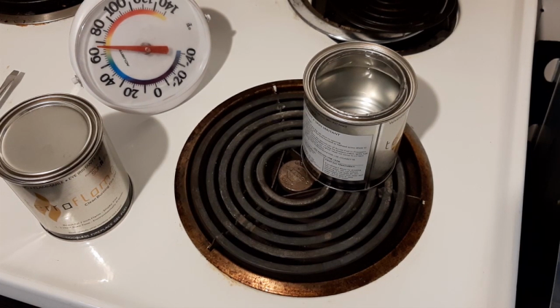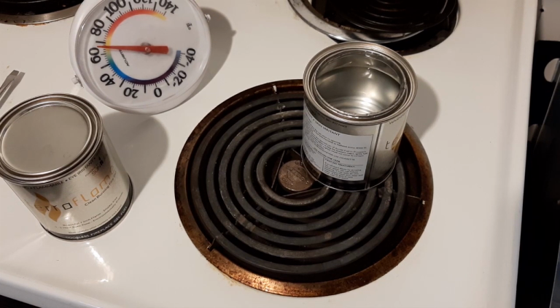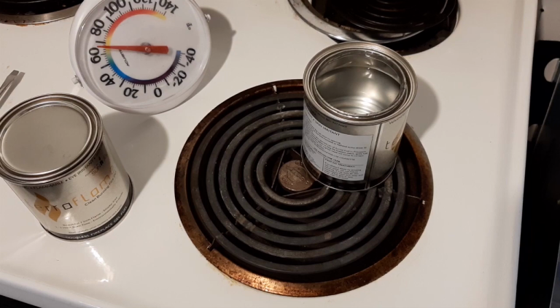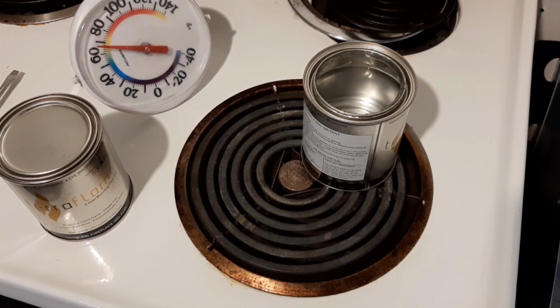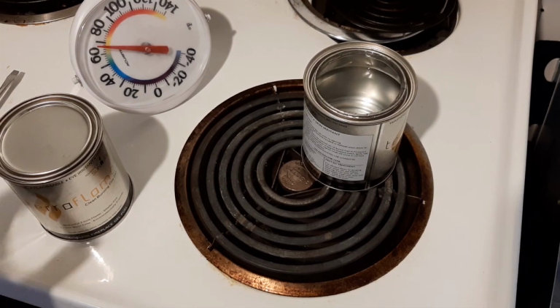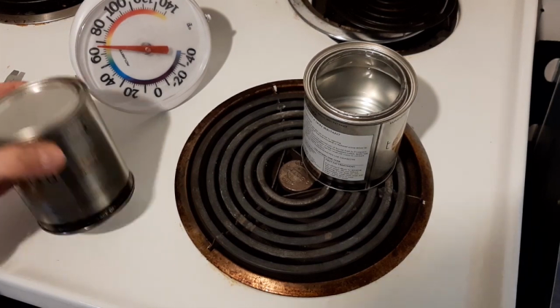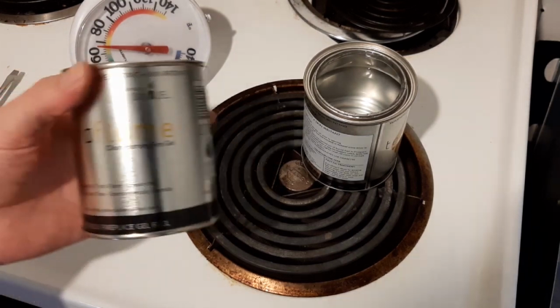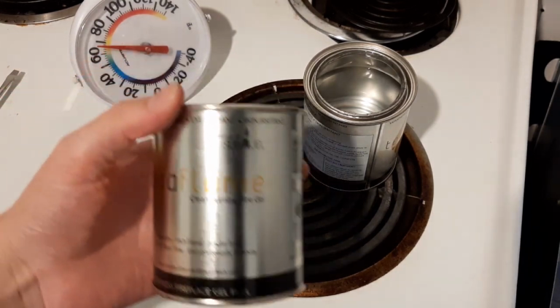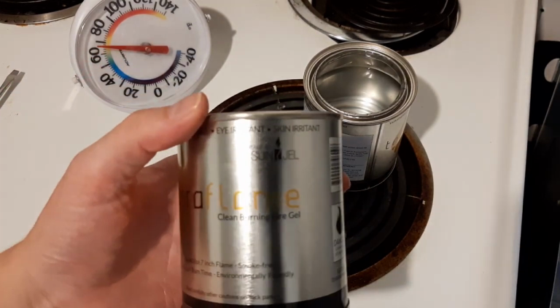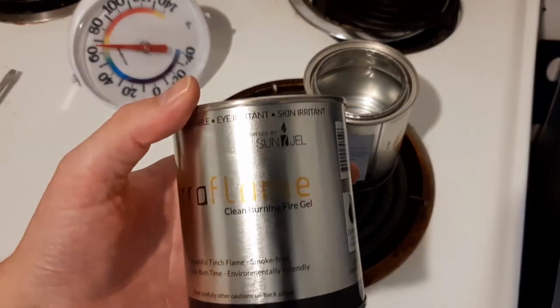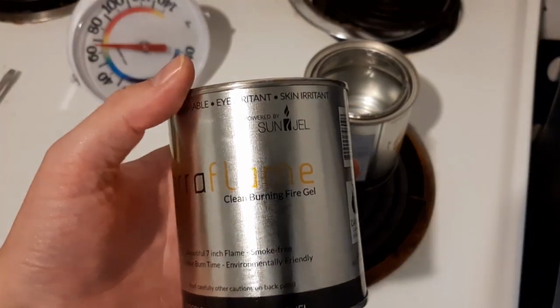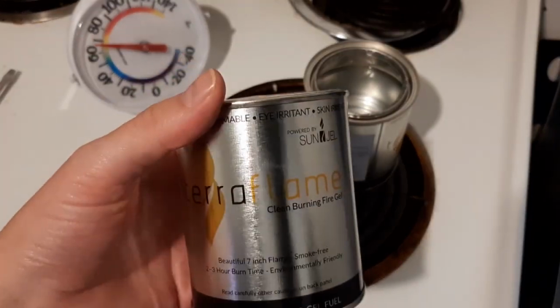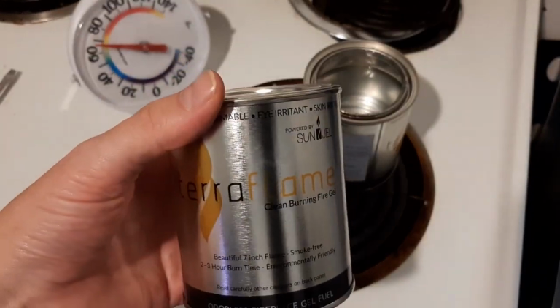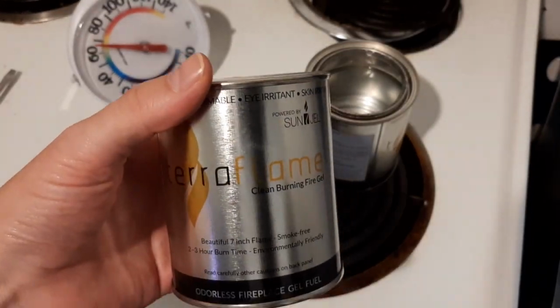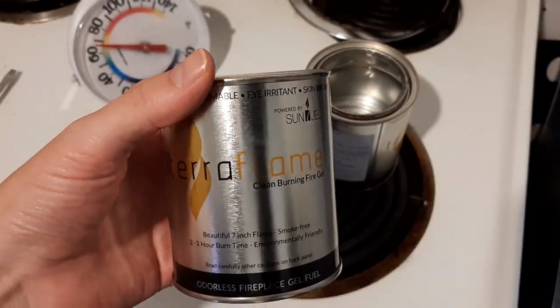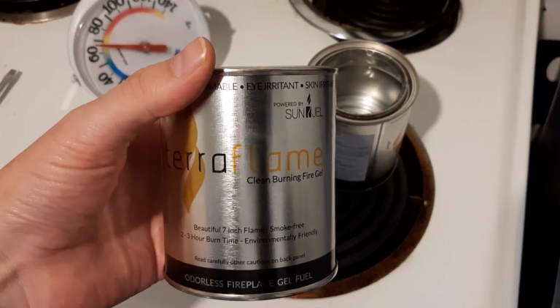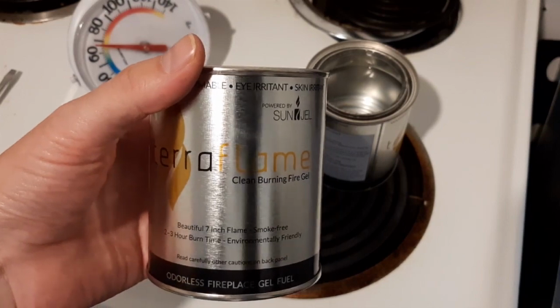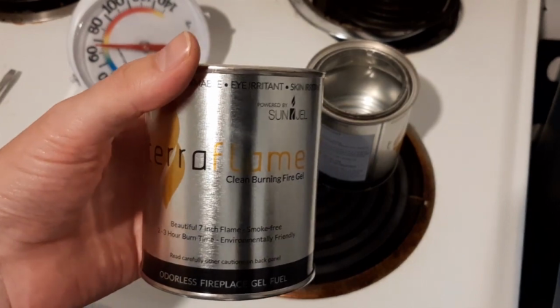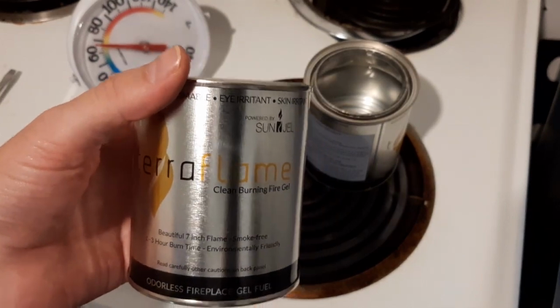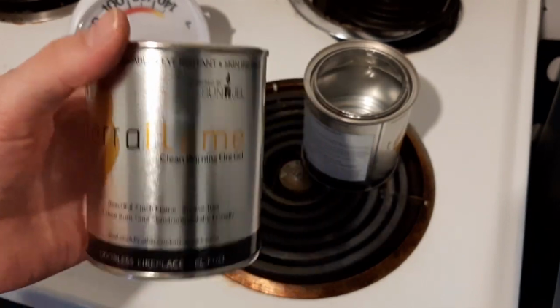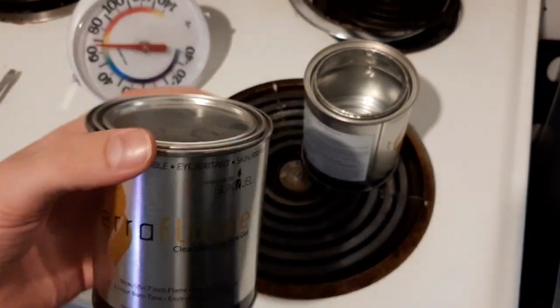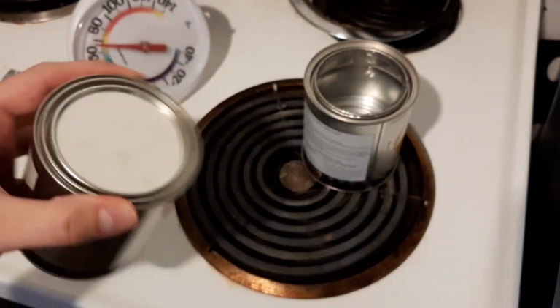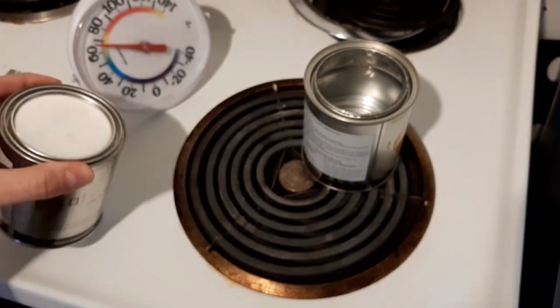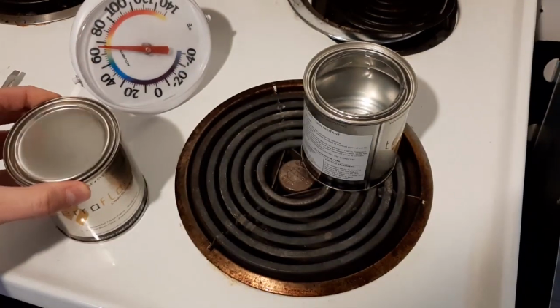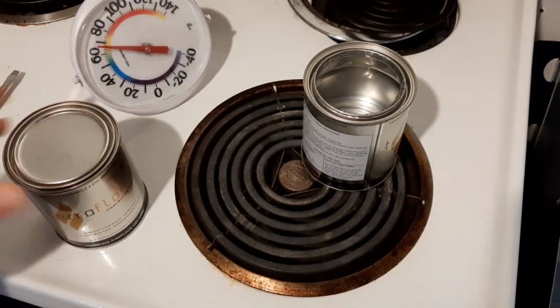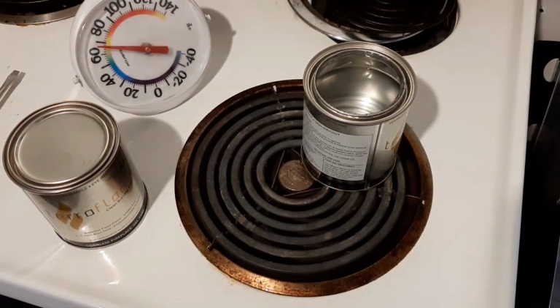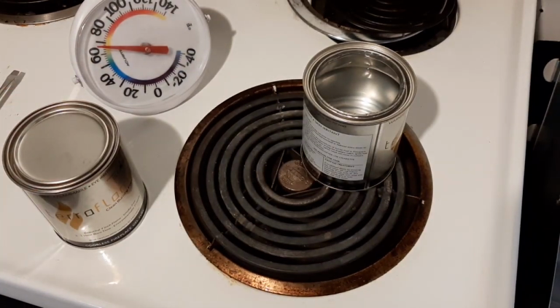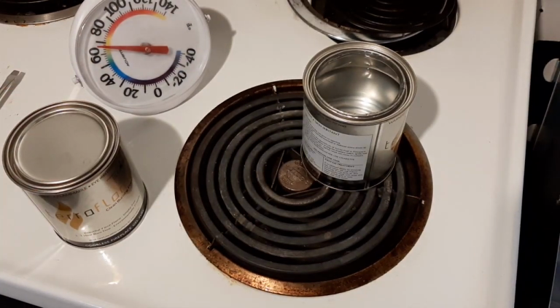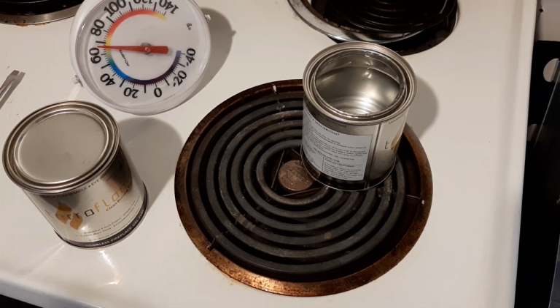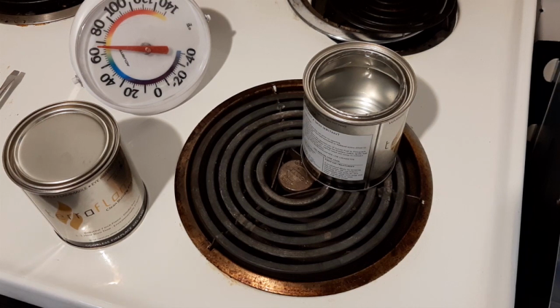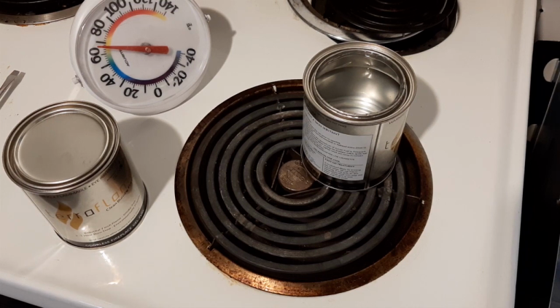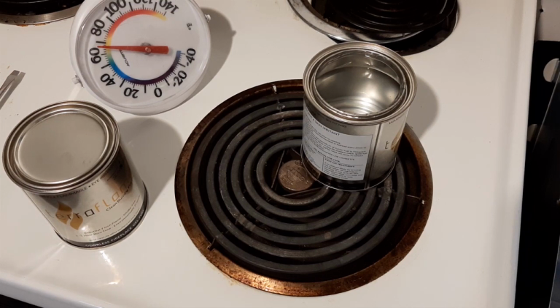This burns absolutely clean — it even says 'clean-burning fire gel' right on it. It has a two- to three-hour burn time, which, if you're in your house for 24 hours, it's not going to help. But sometimes if you just raise the temperature, you're good — it might buy you time.